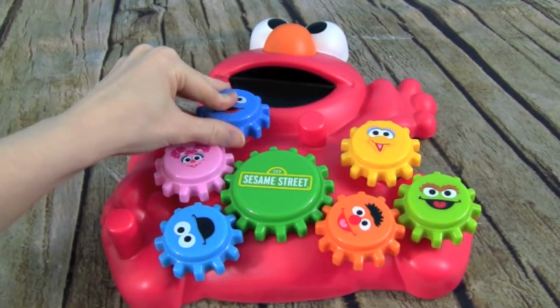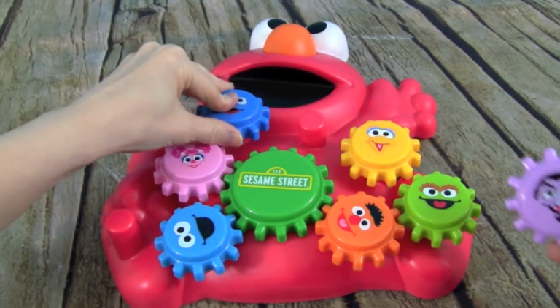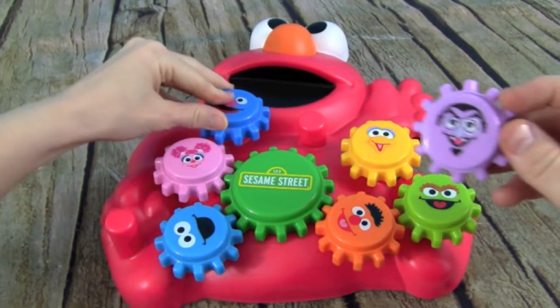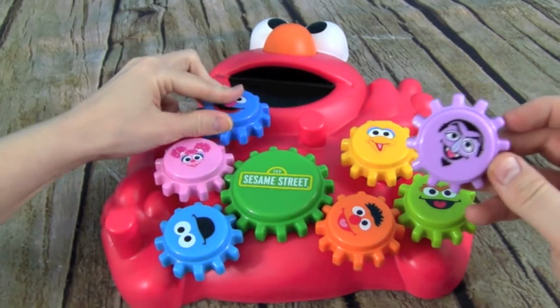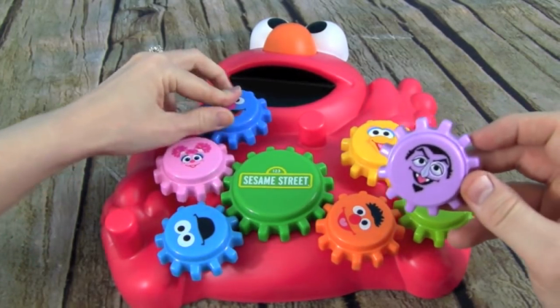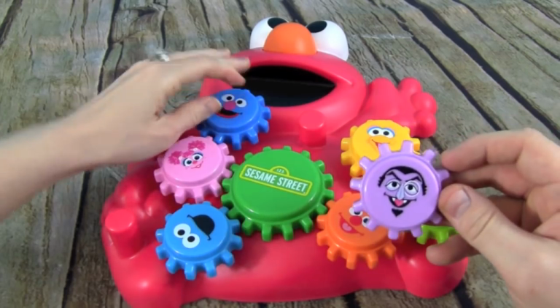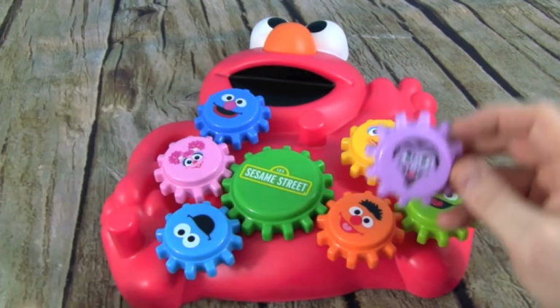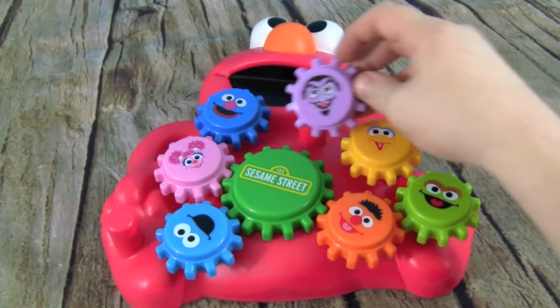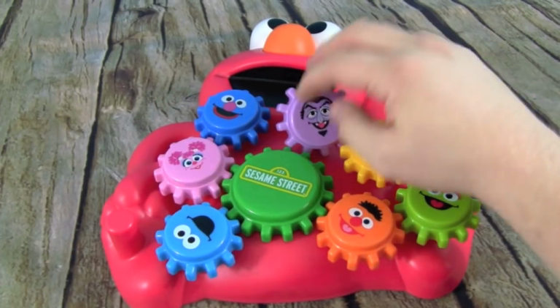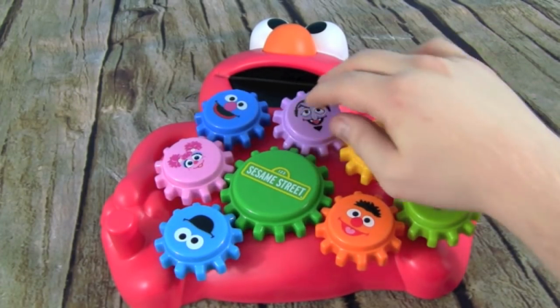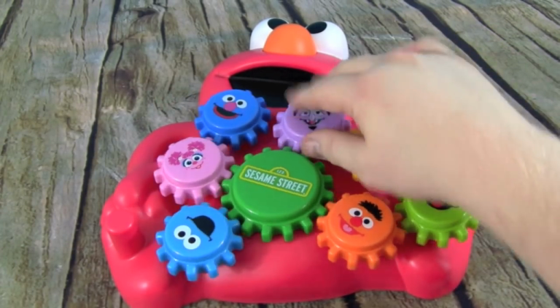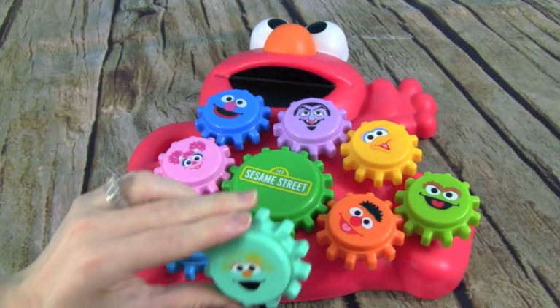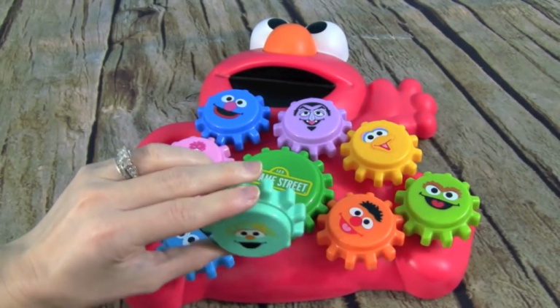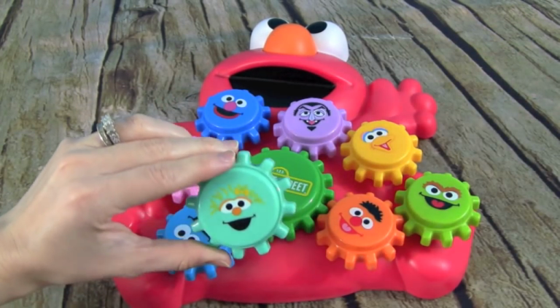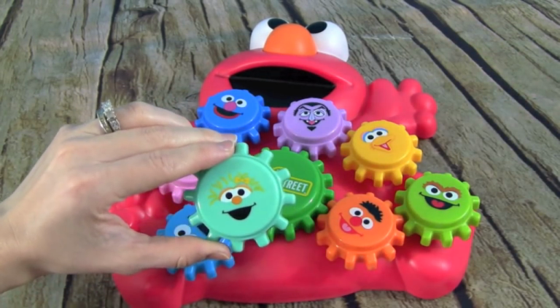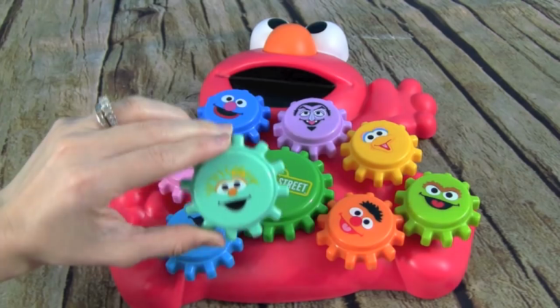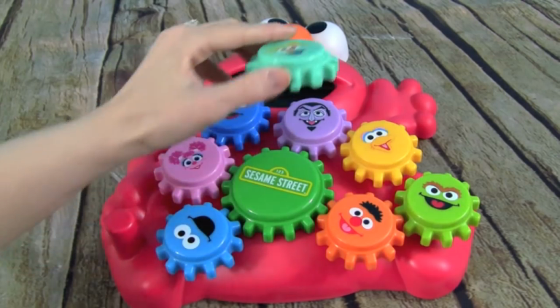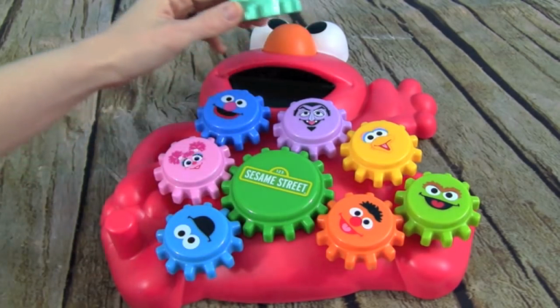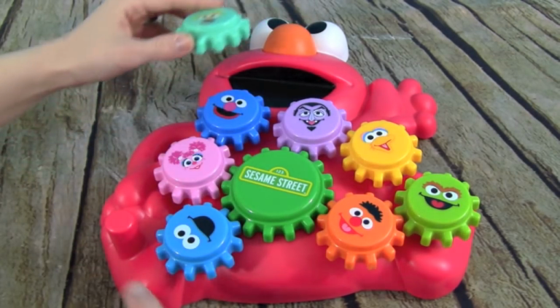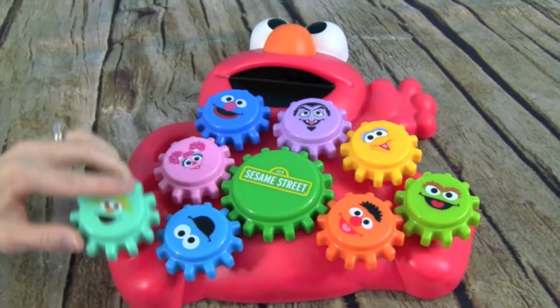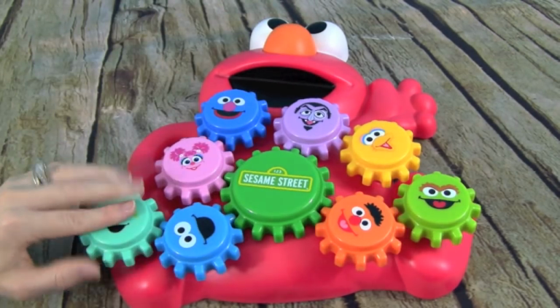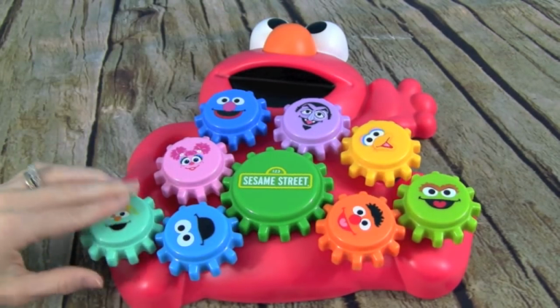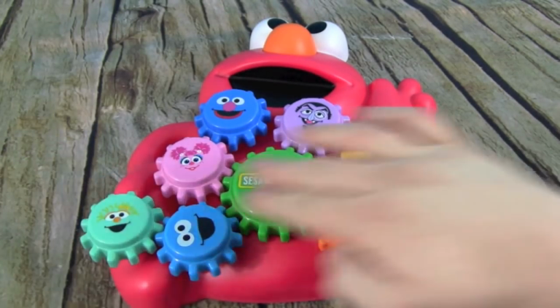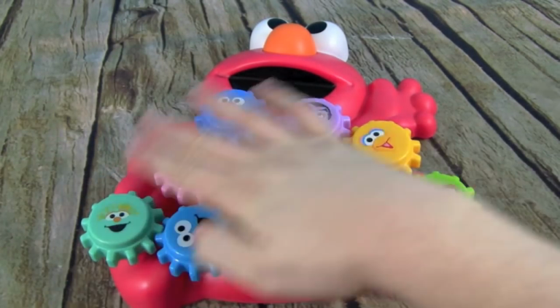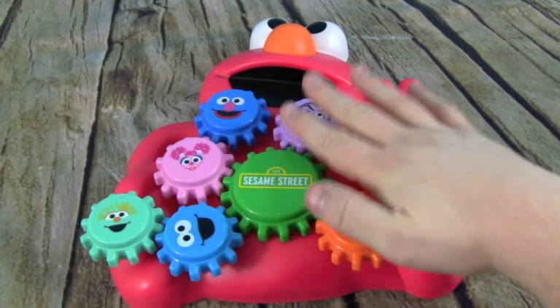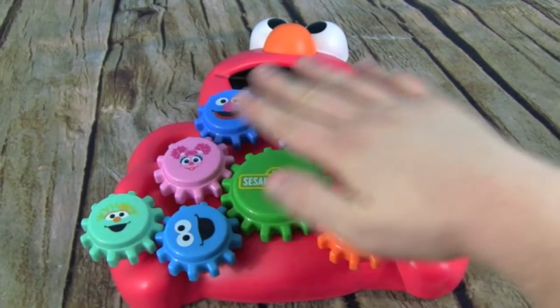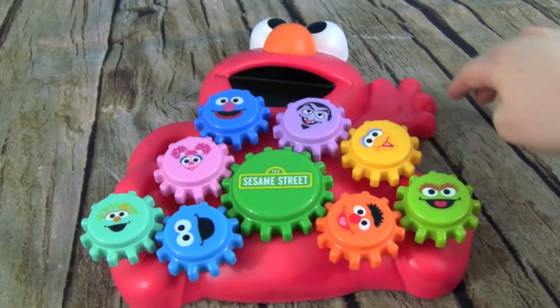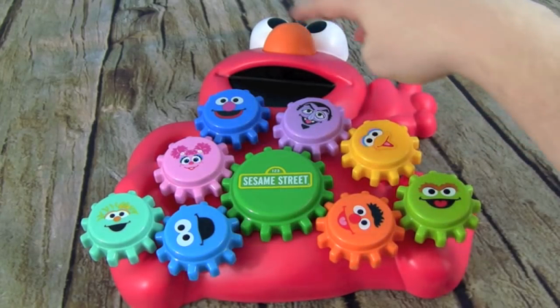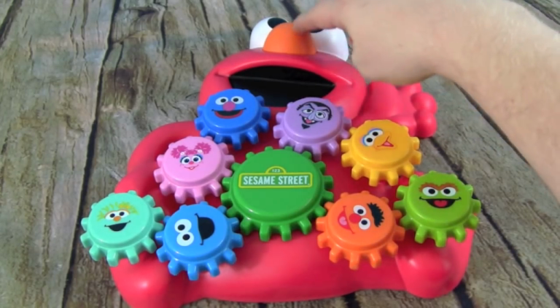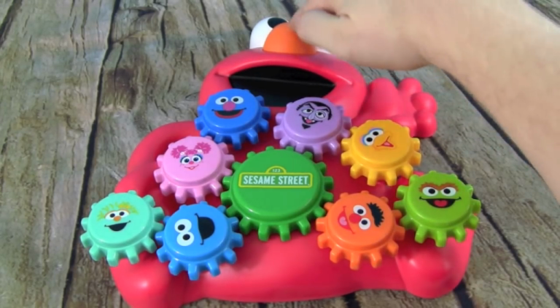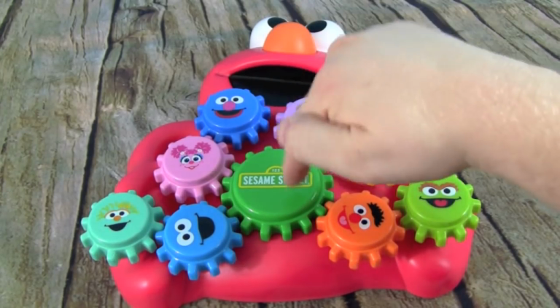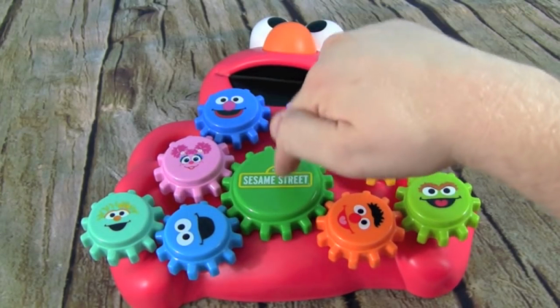We have The Count! And we have Rosita! I think she goes over here — over here? Awesome! Look, now we have all of Elmo's friends on here.